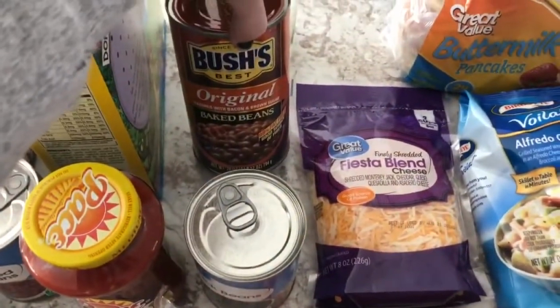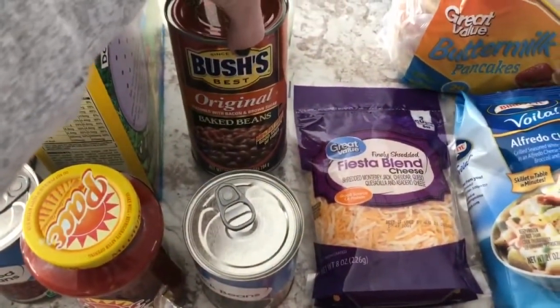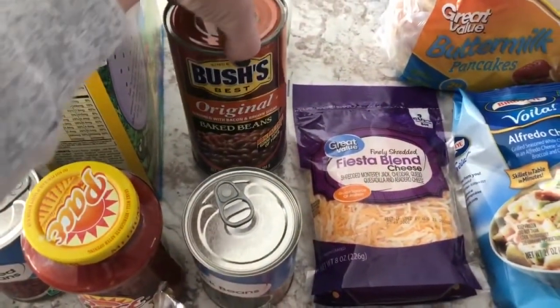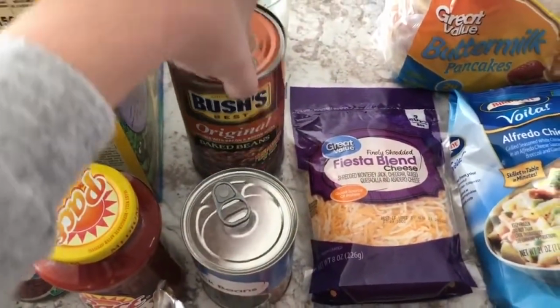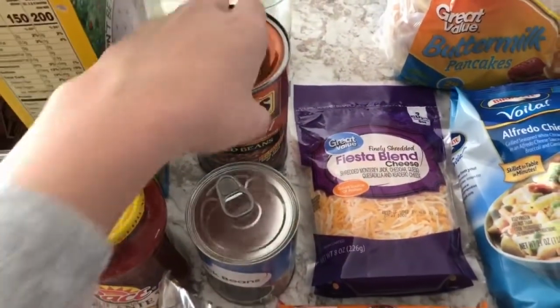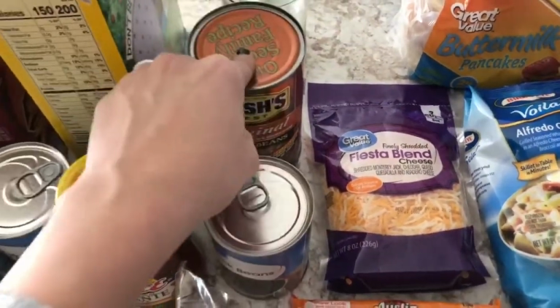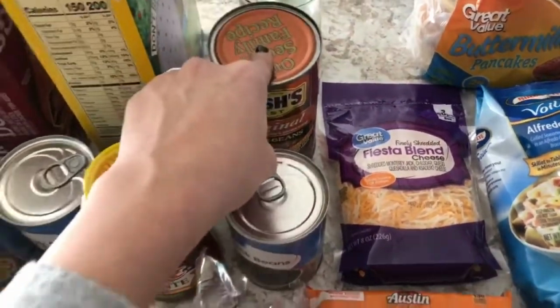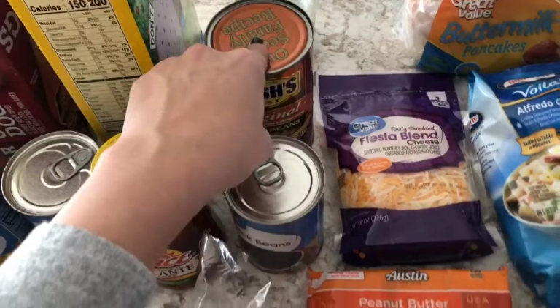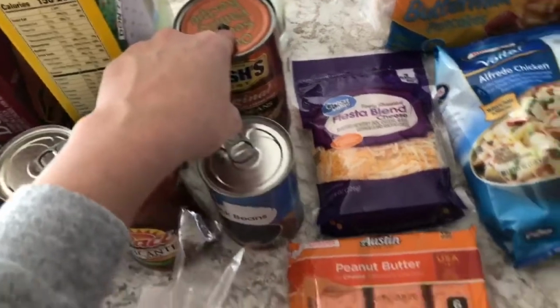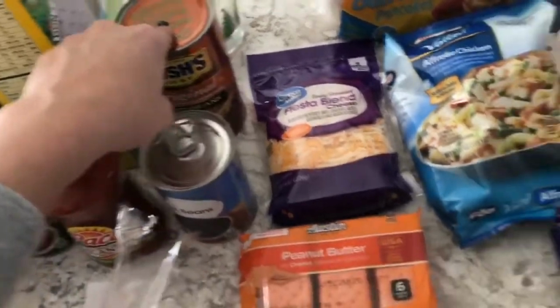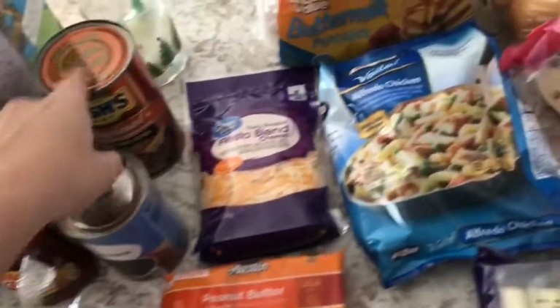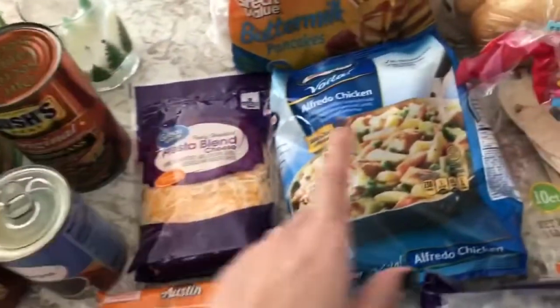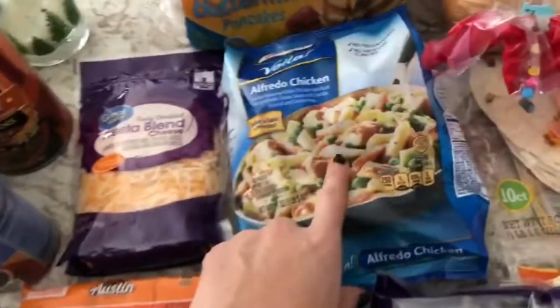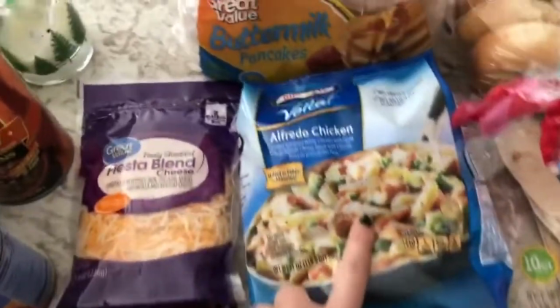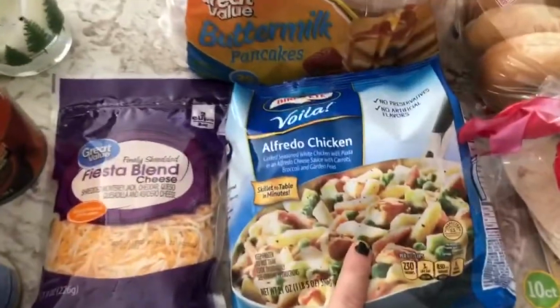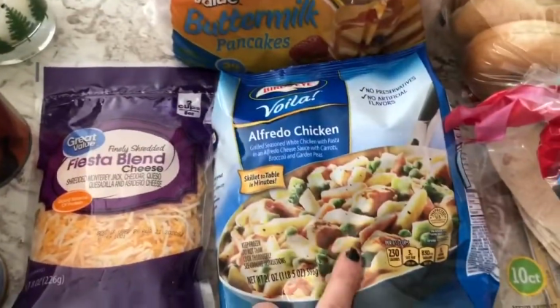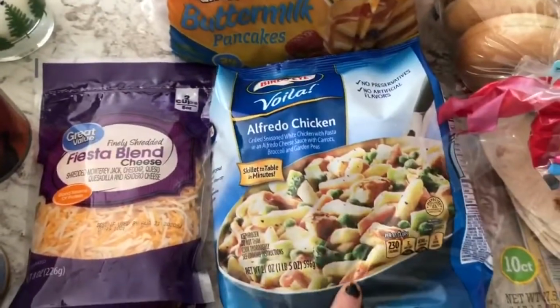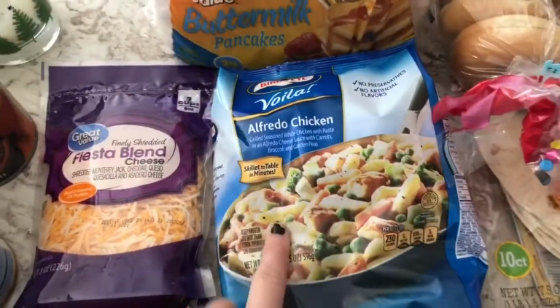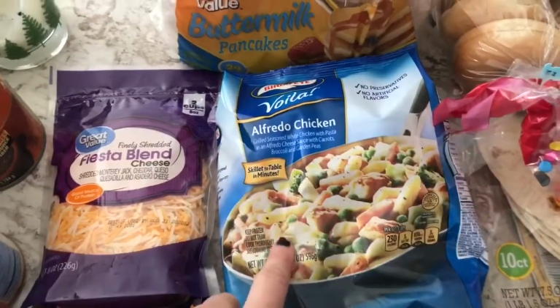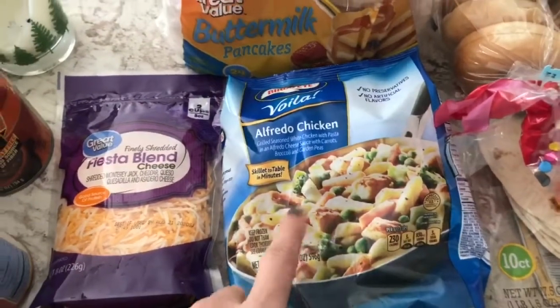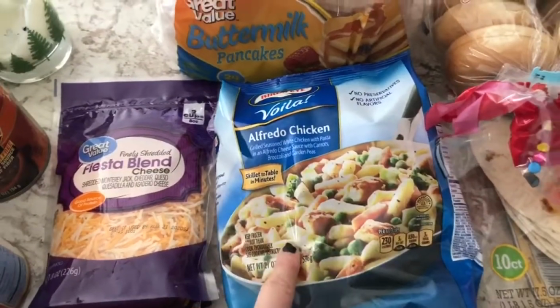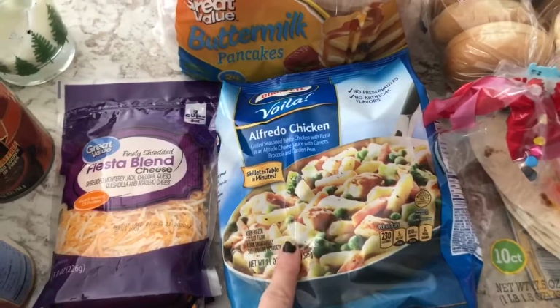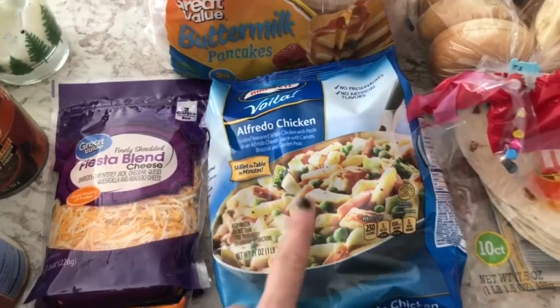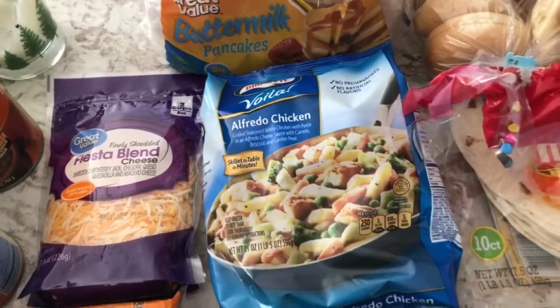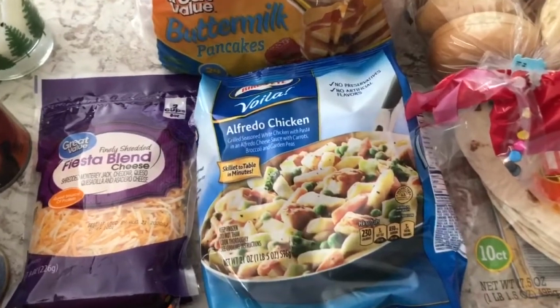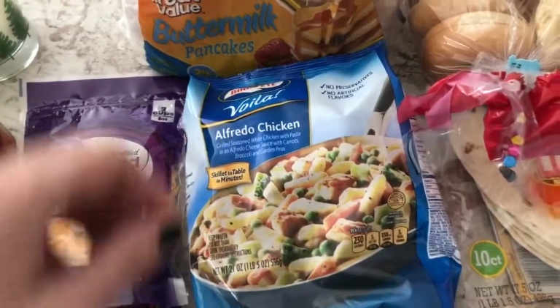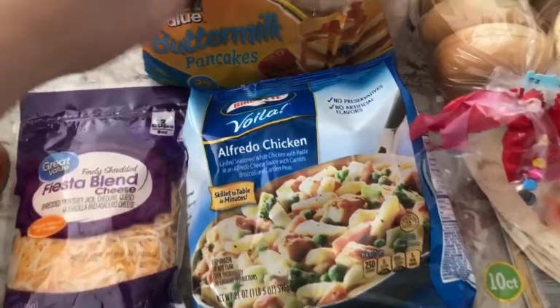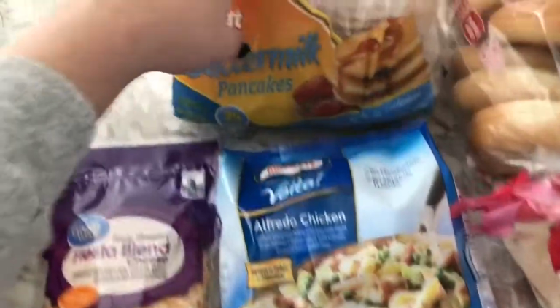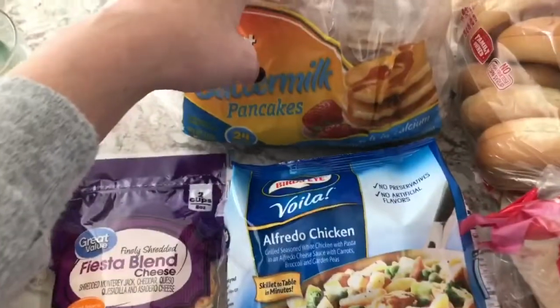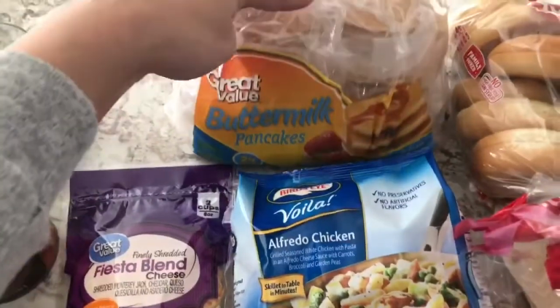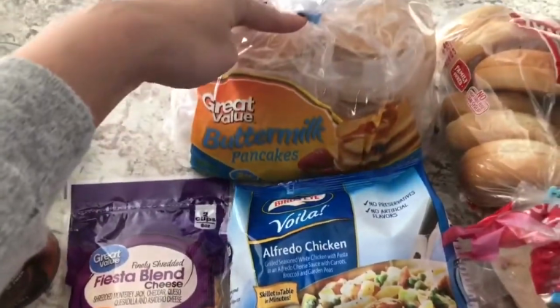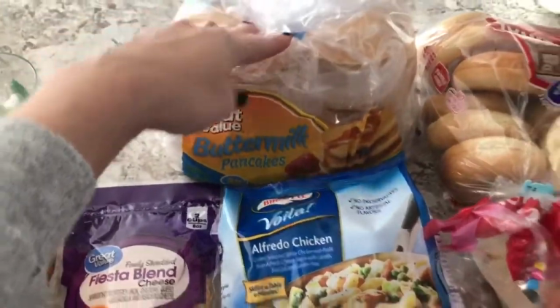I got some shredded cheese. I got these baked beans for one of the dinners on the side. I grabbed this alfredo chicken for a lunch for me if I want. And then I grabbed some pancakes for the kids.